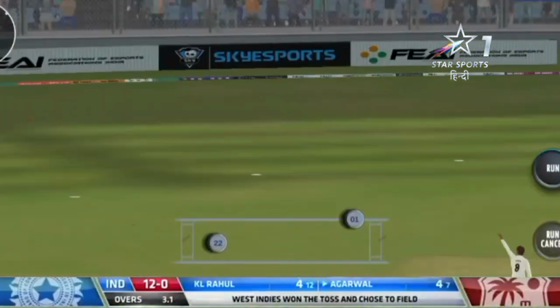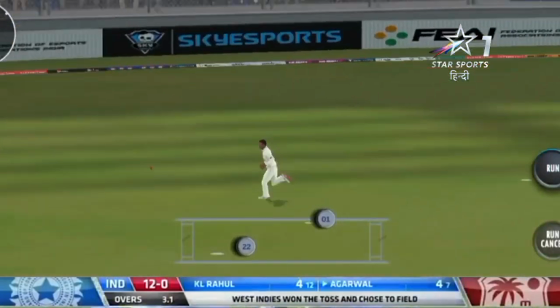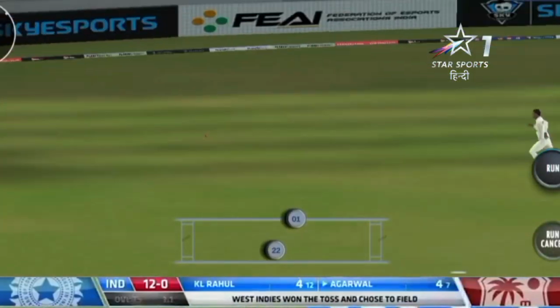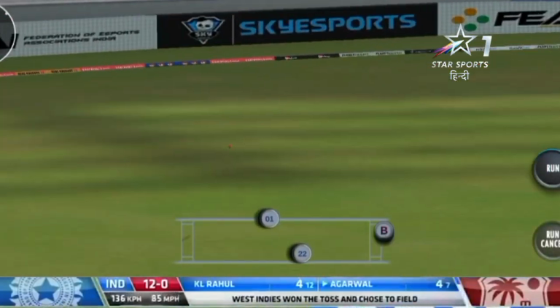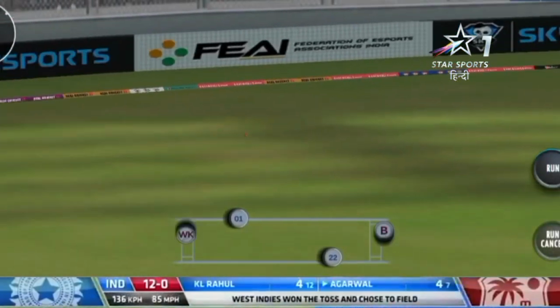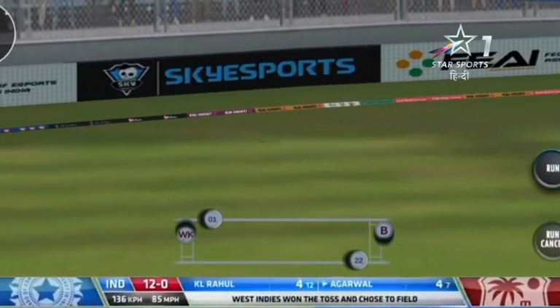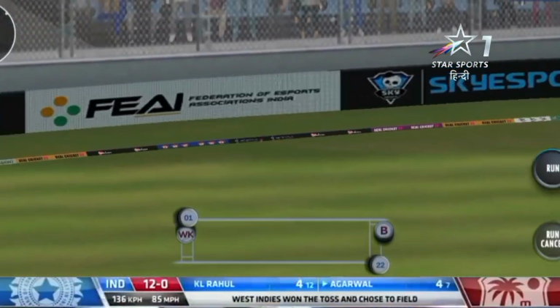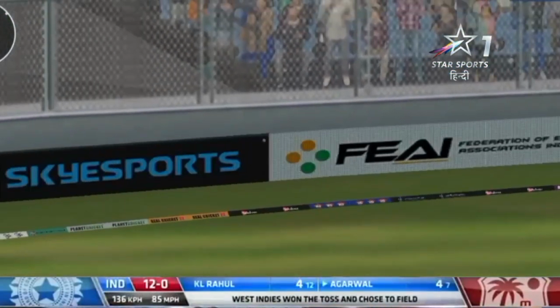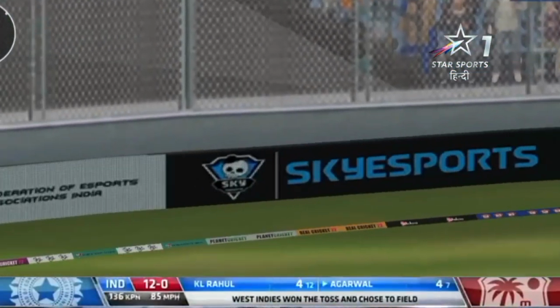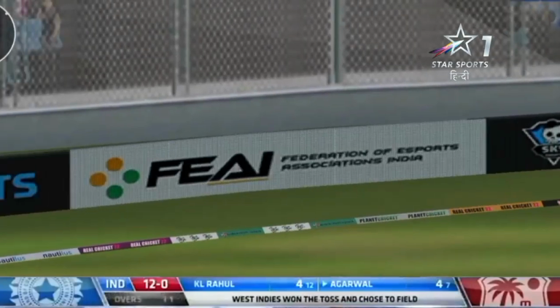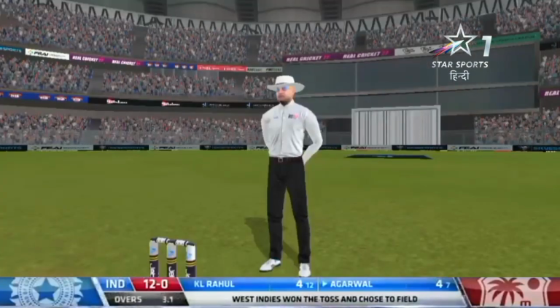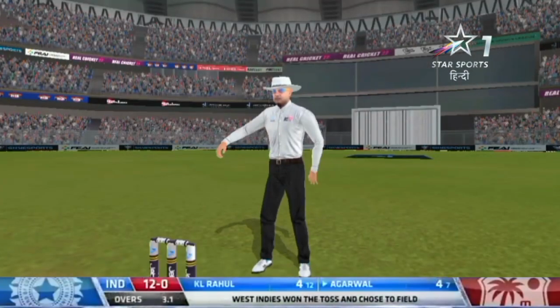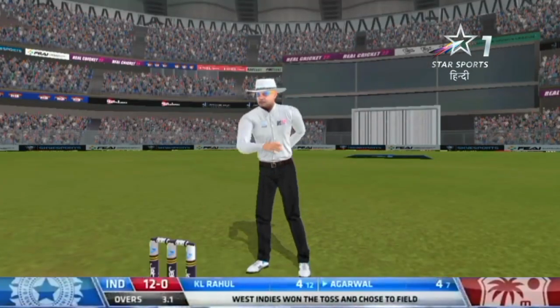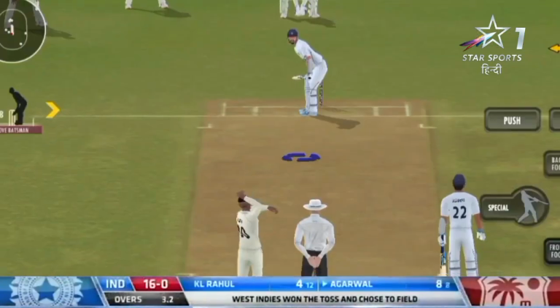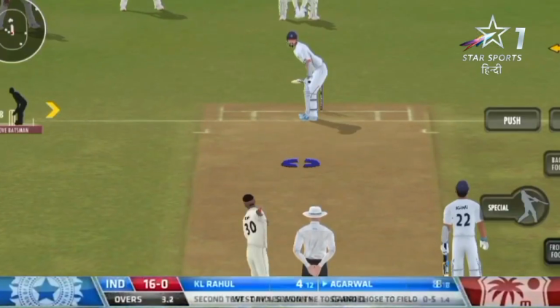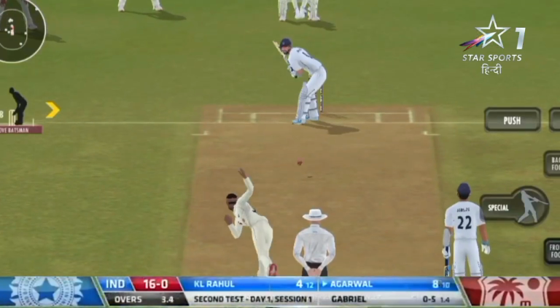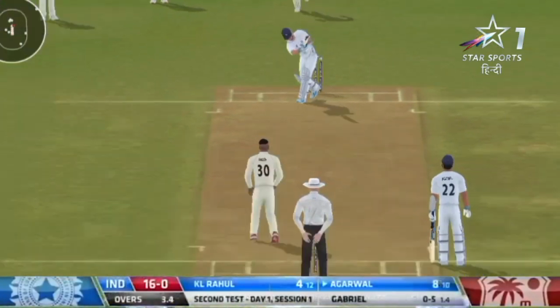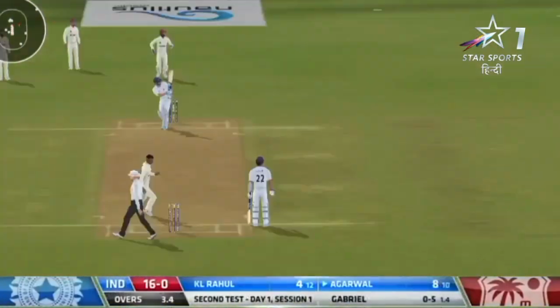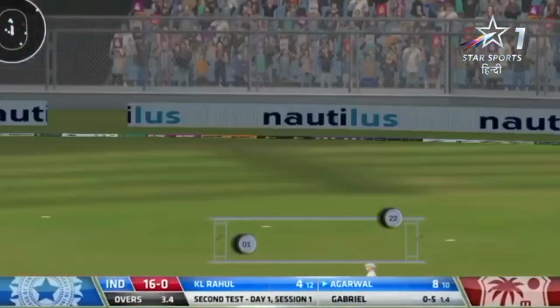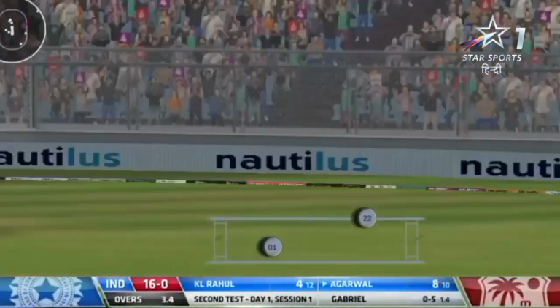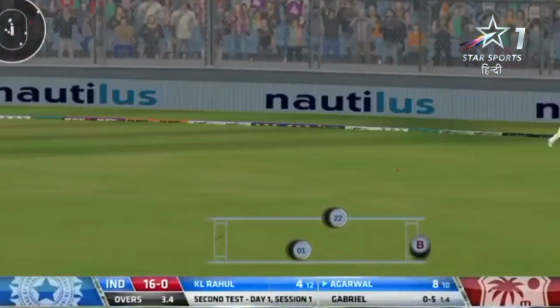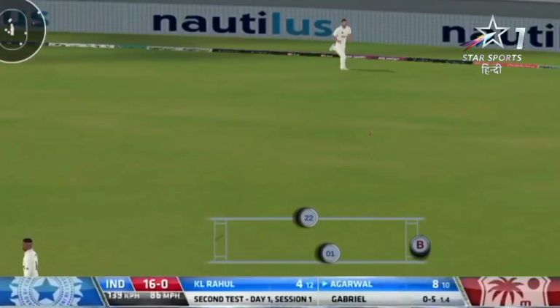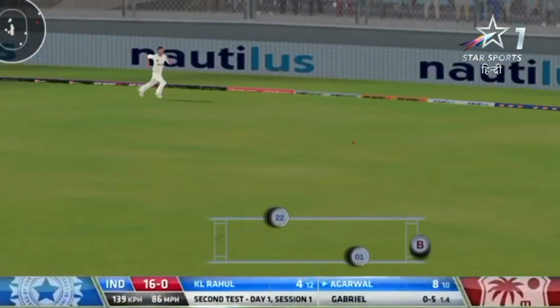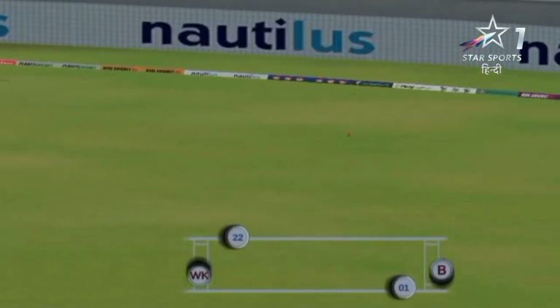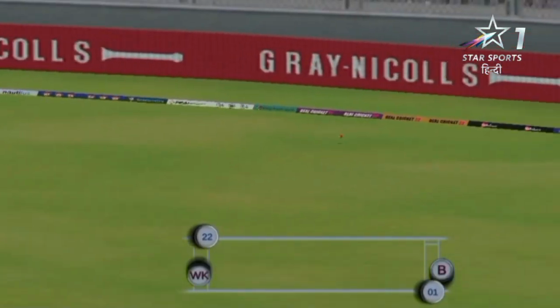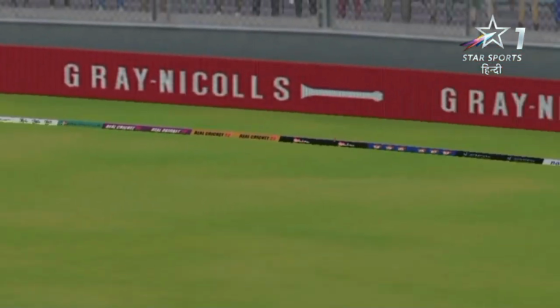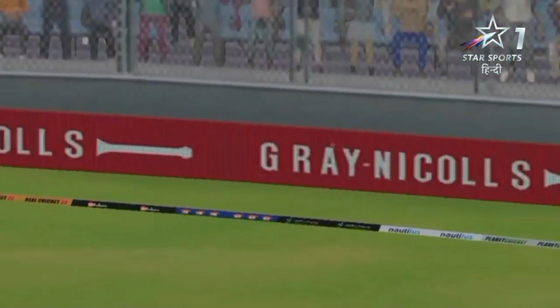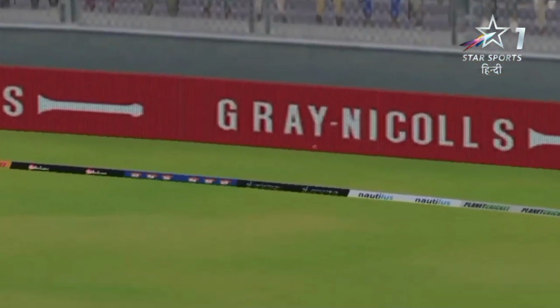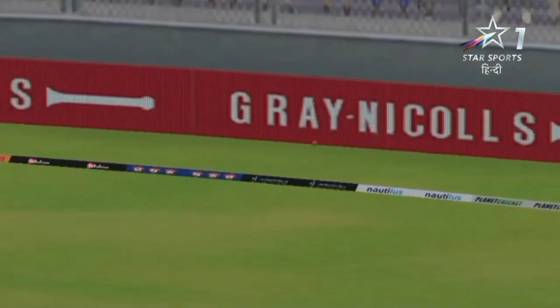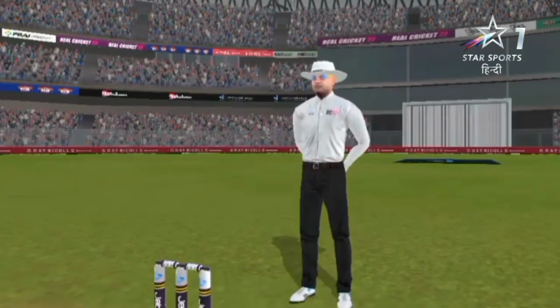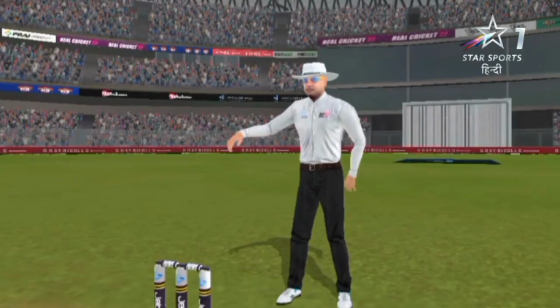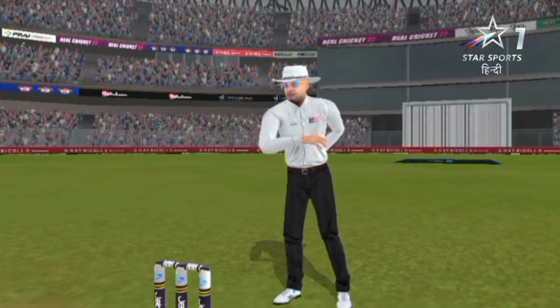That dropped short and it's gone through — did it carry or did it drop short near your ankle? That's a lovely shot, a half volley. He's dealt with it very nicely. That will boost his confidence.